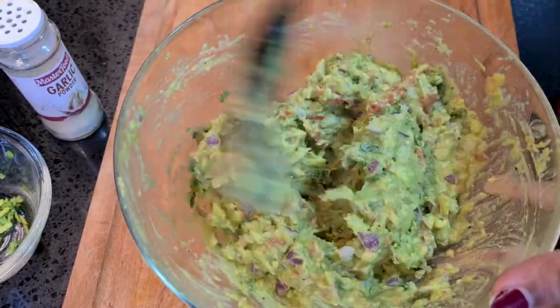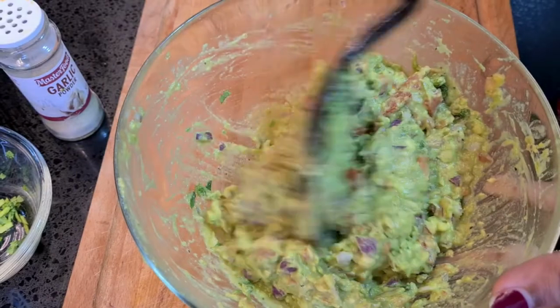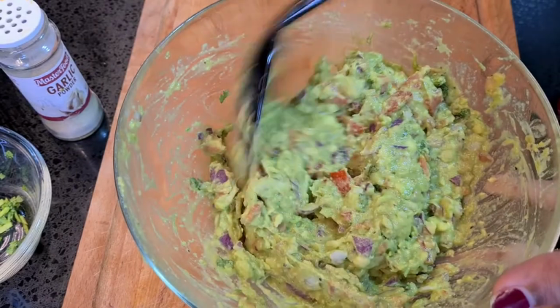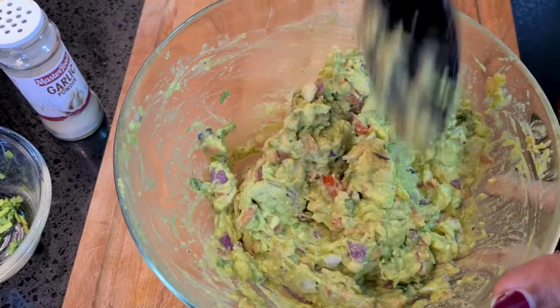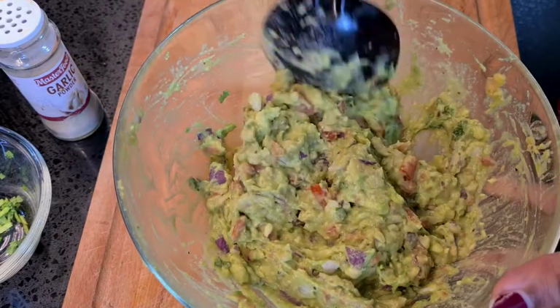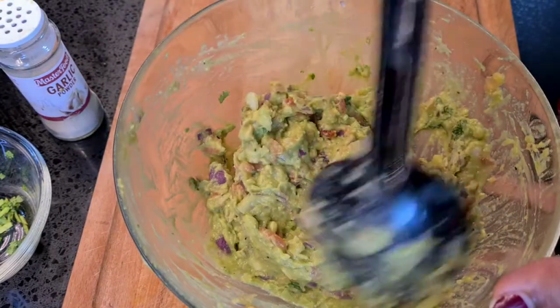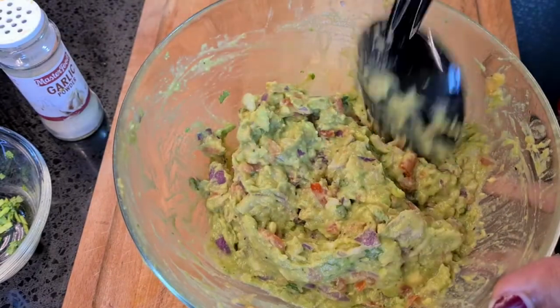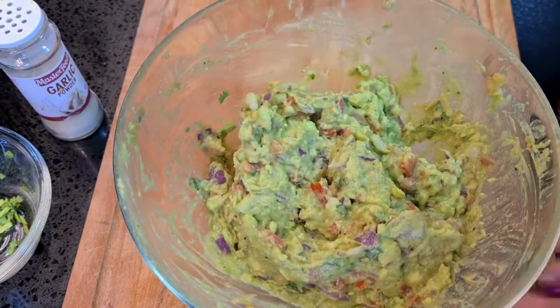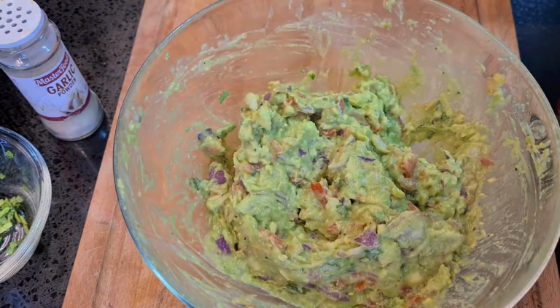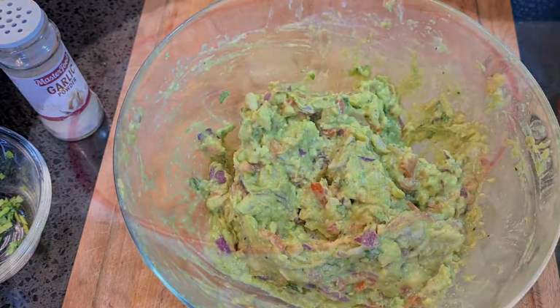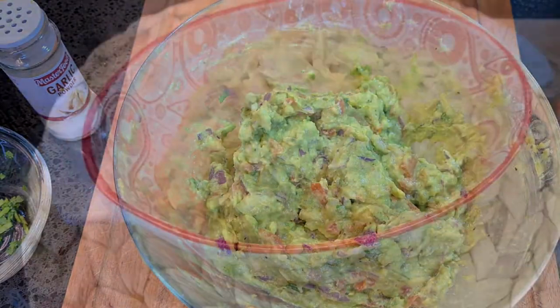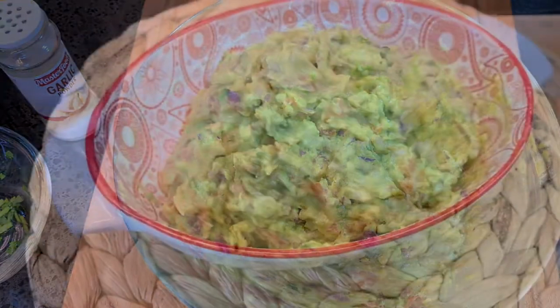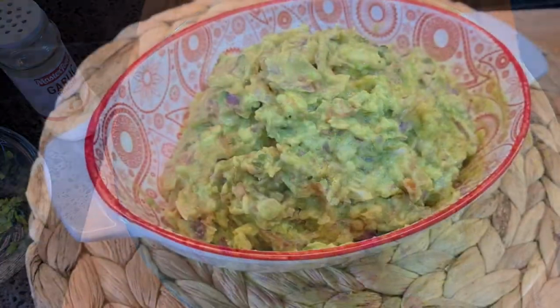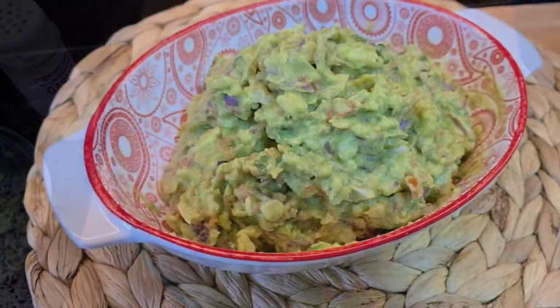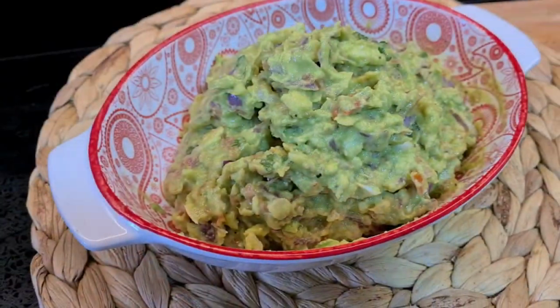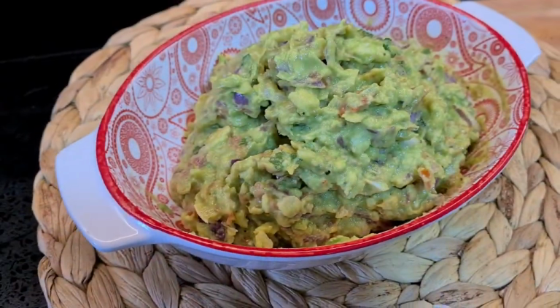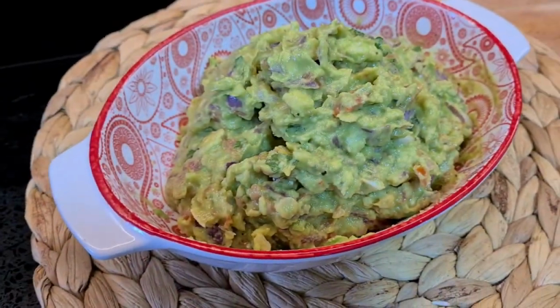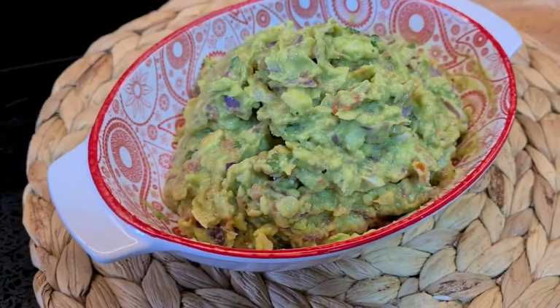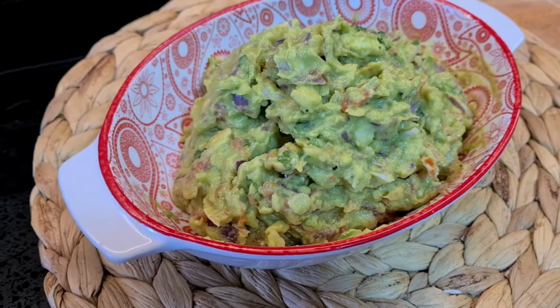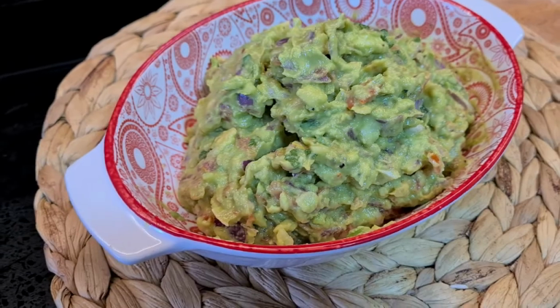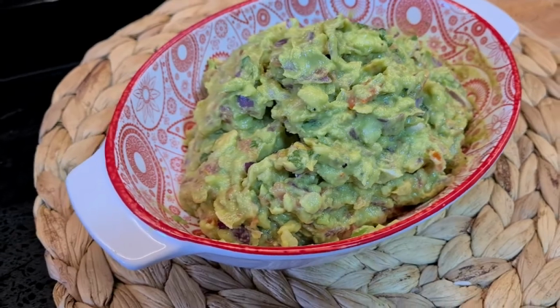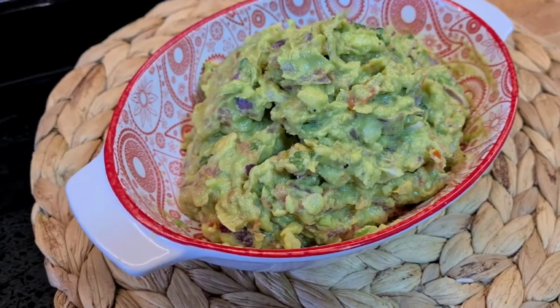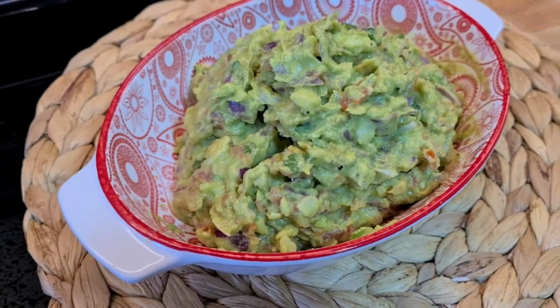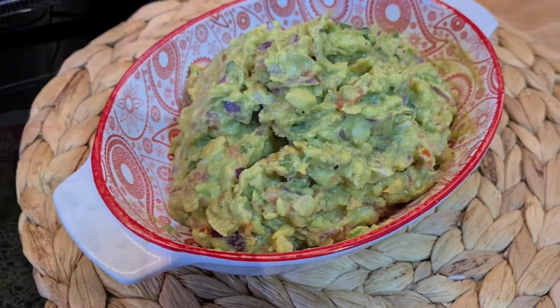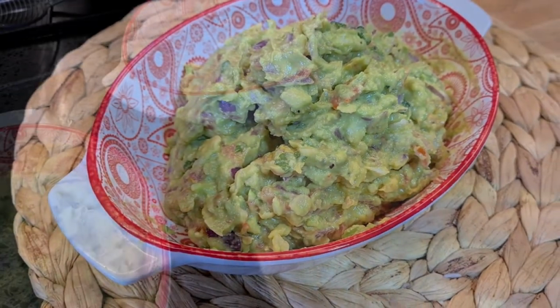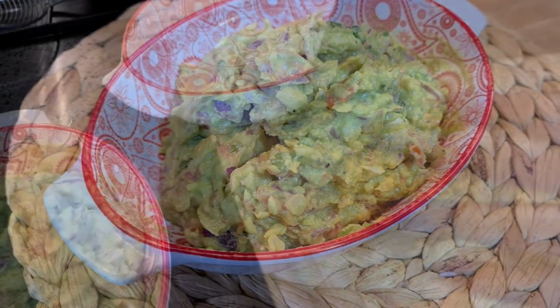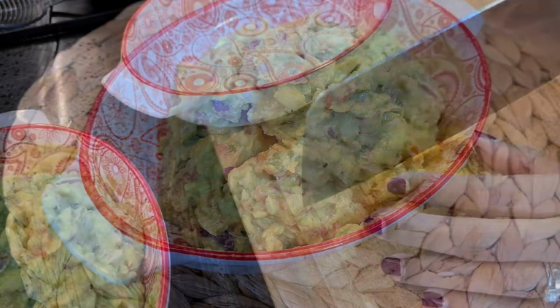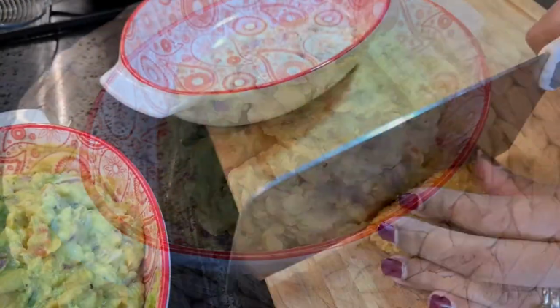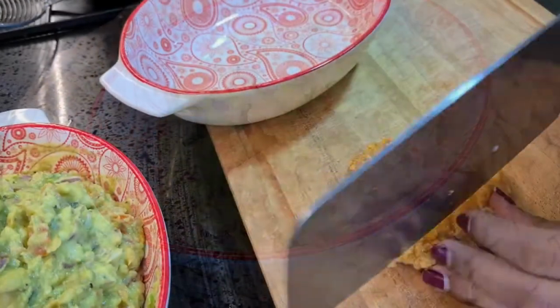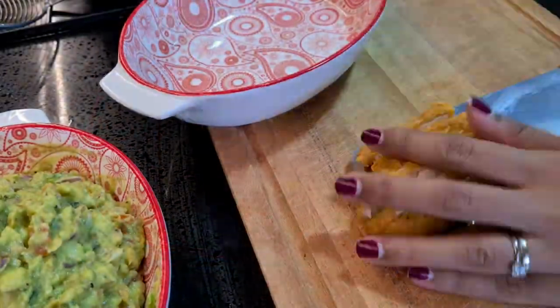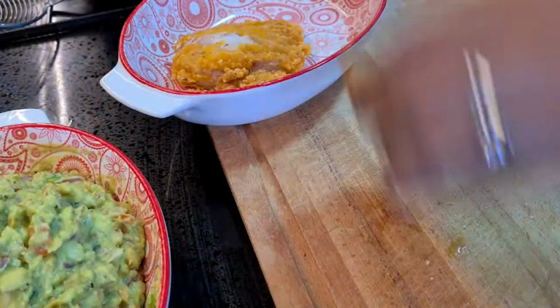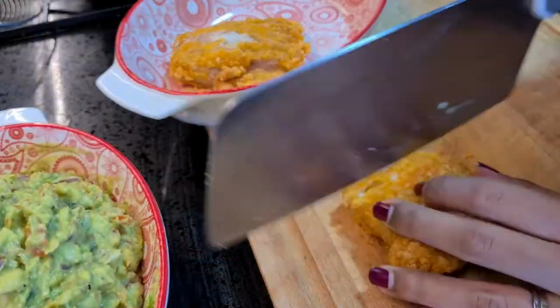A couple more folds and we are done with the guacamole! You guys can use it as a dip or eat it with some chips, but for me I'm gonna move on and have some wraps with them.